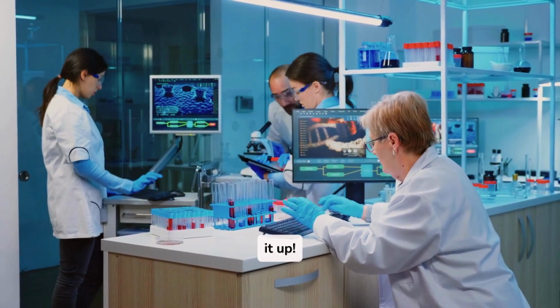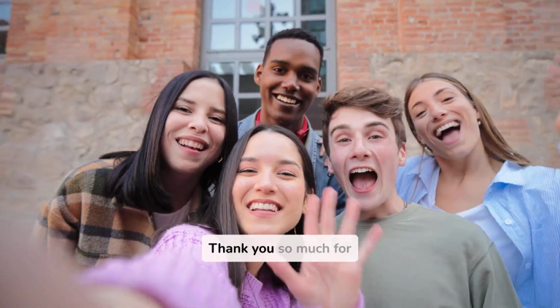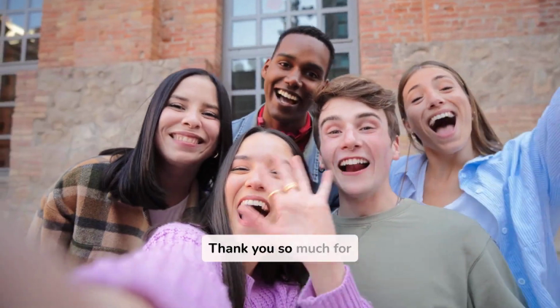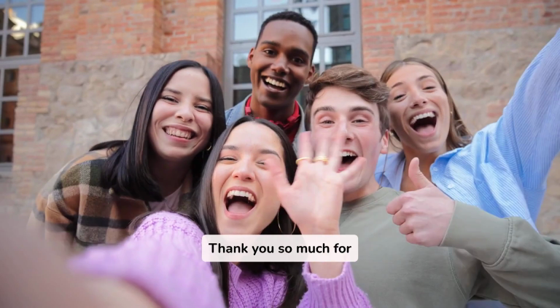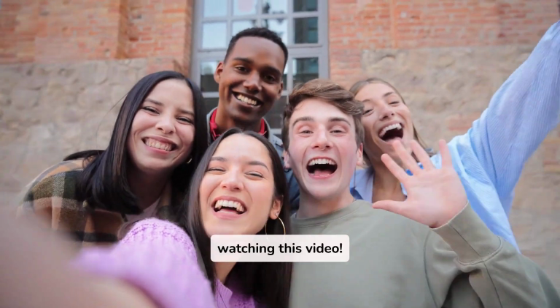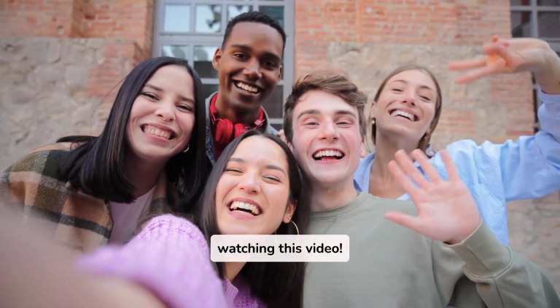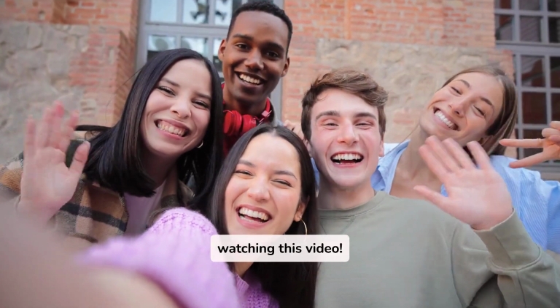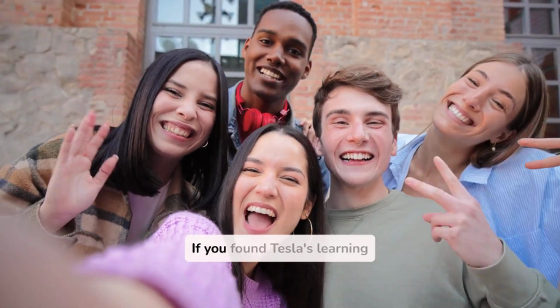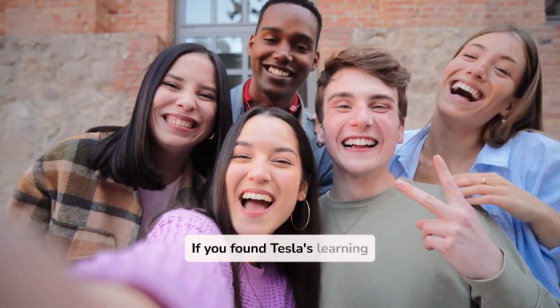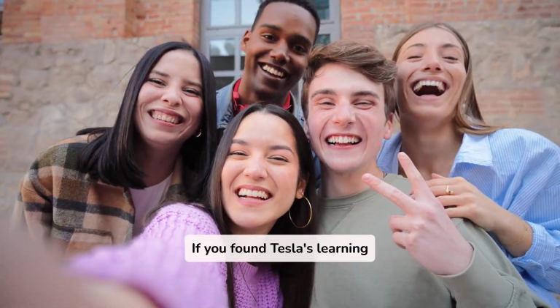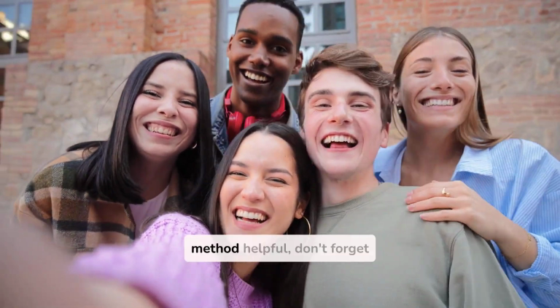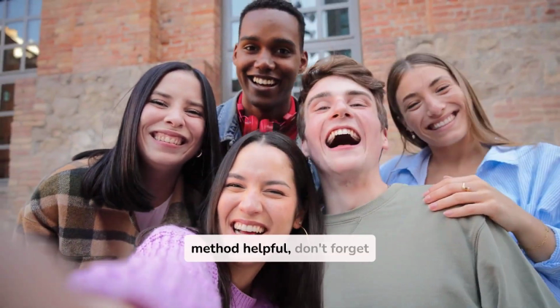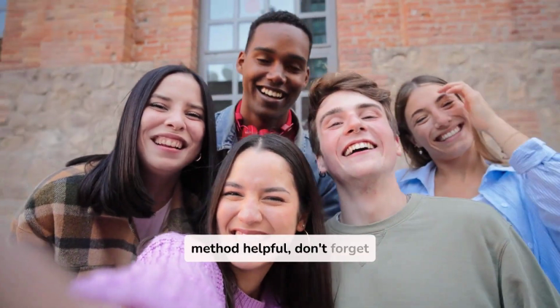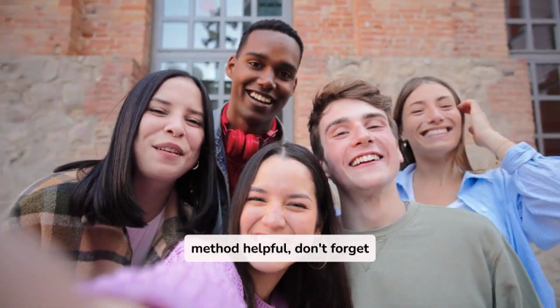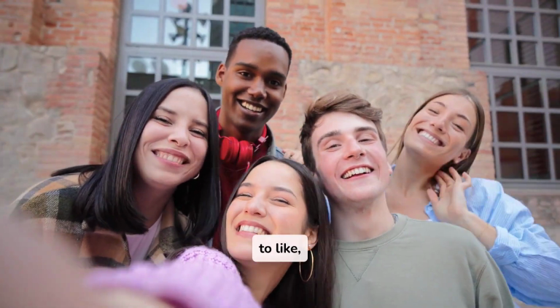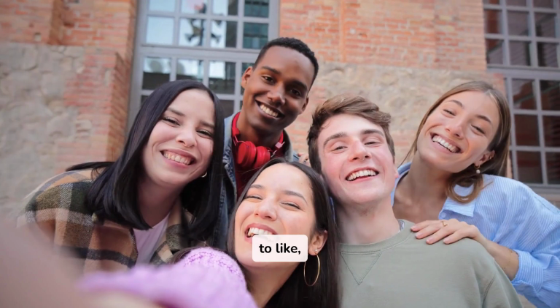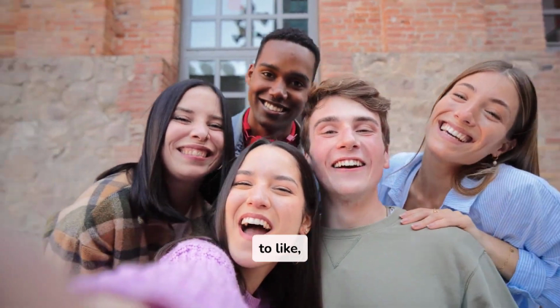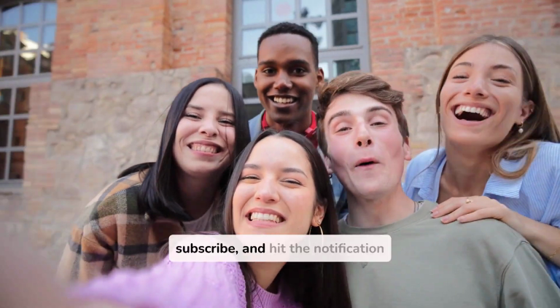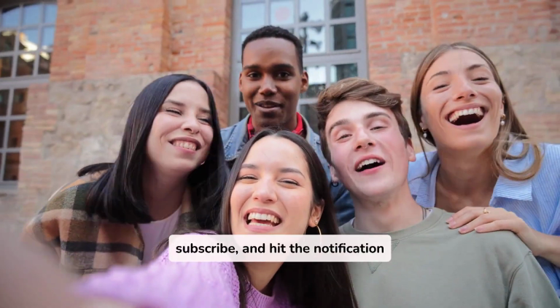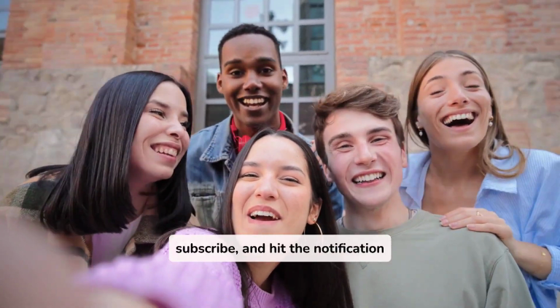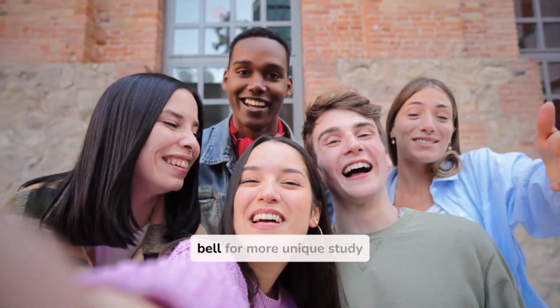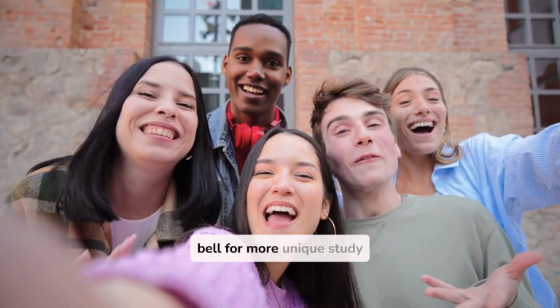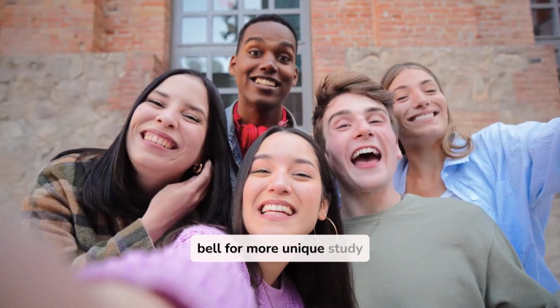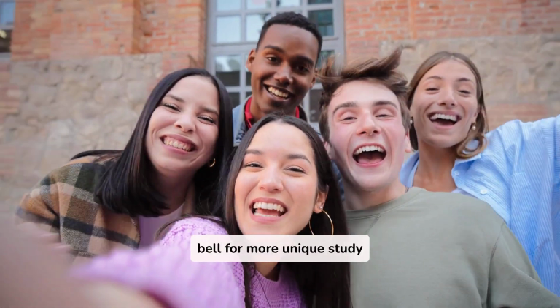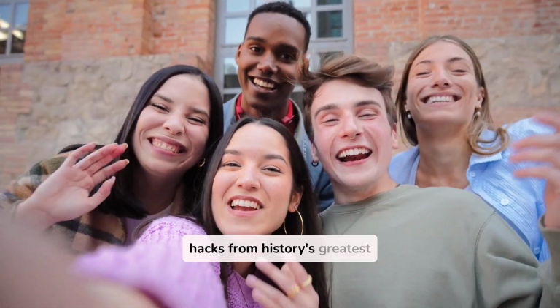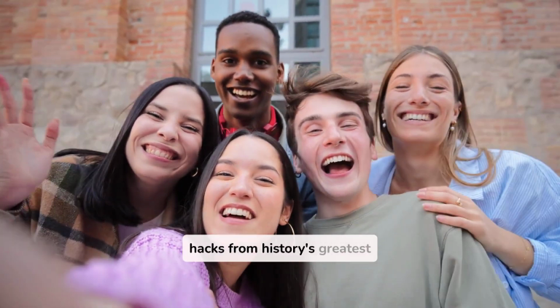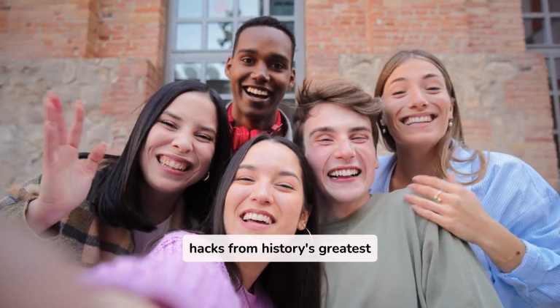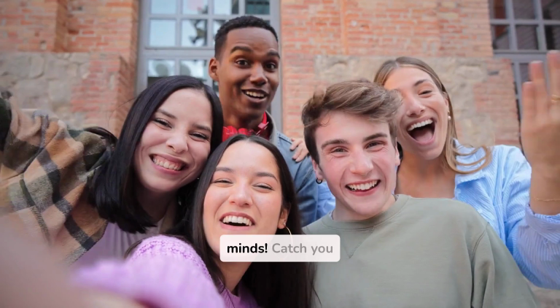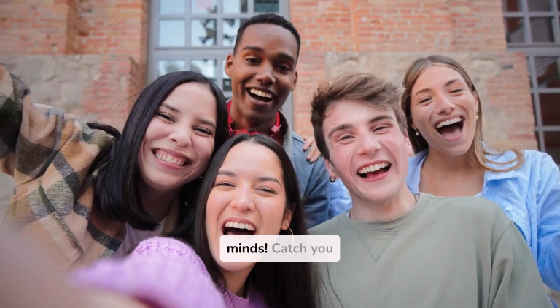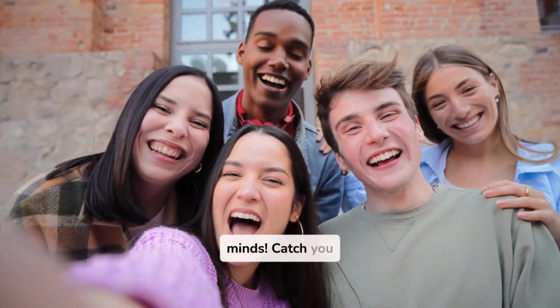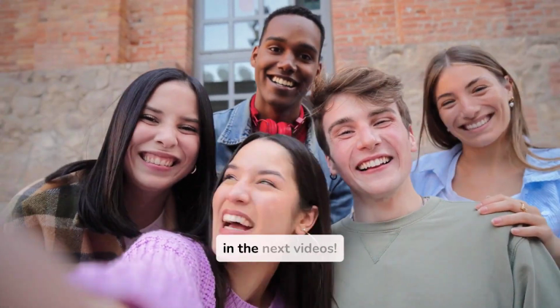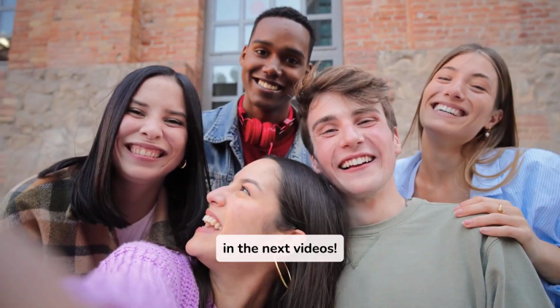Thank you so much for watching this video. If you found Tesla's learning method helpful, don't forget to like, subscribe, and hit the notification bell for more unique study hacks from history's greatest minds. Catch you in the next video!